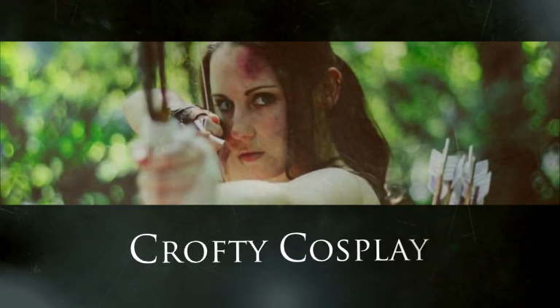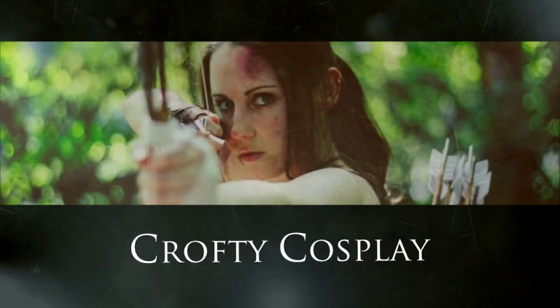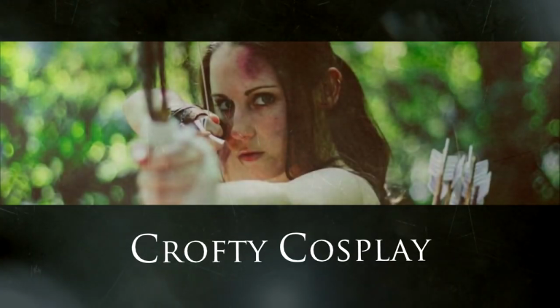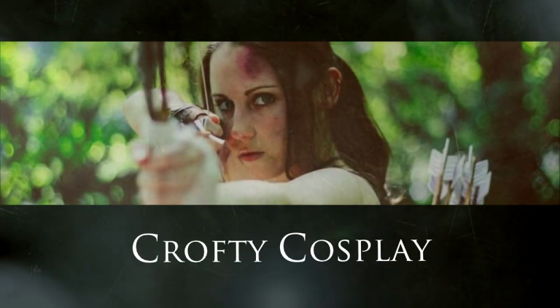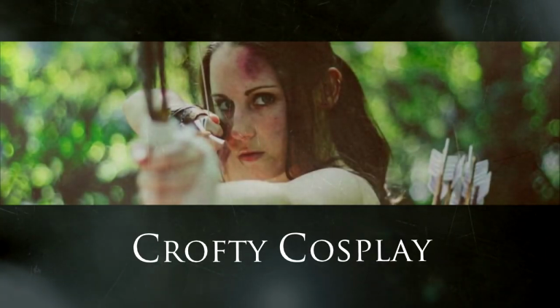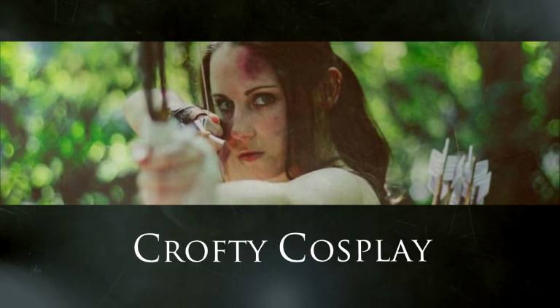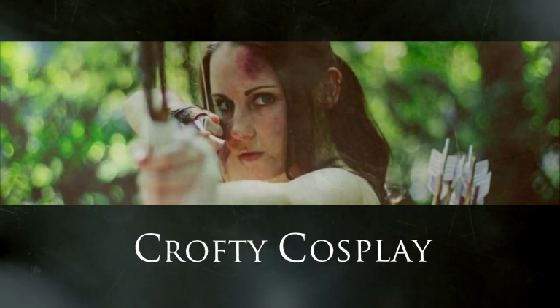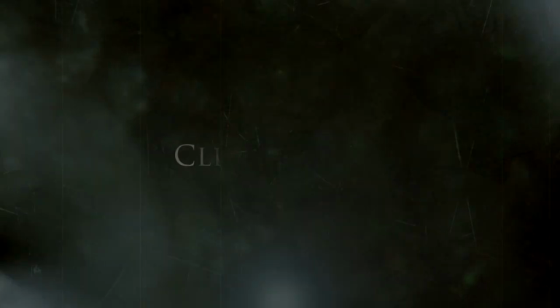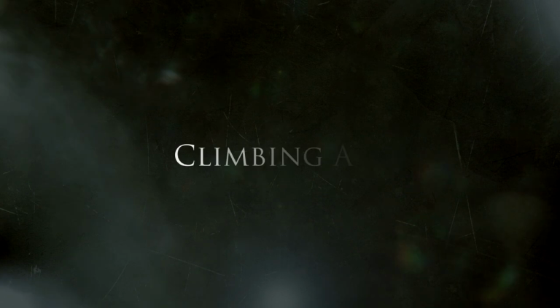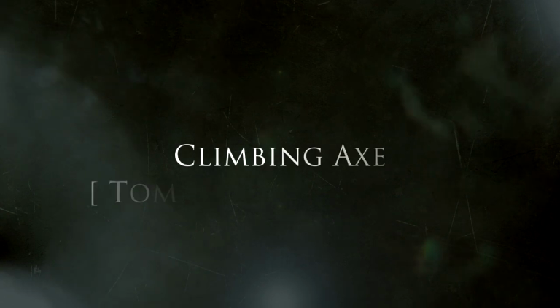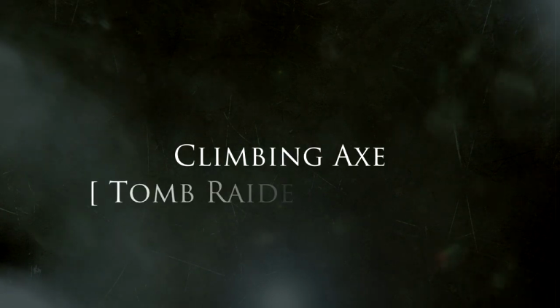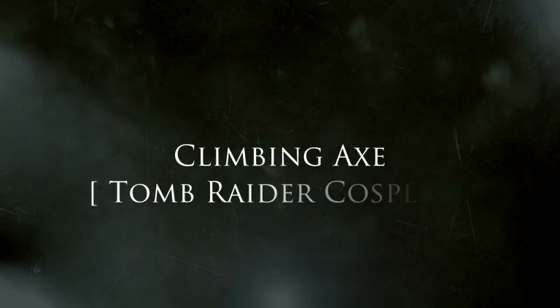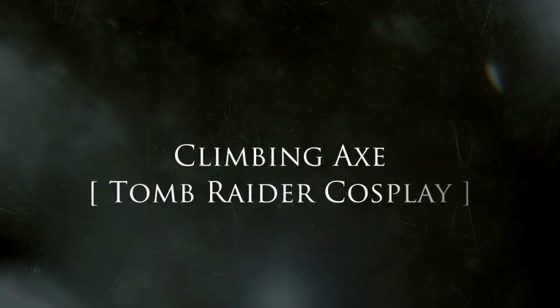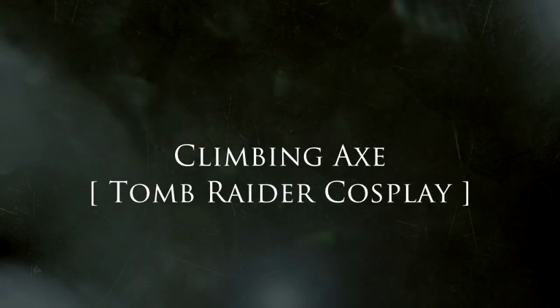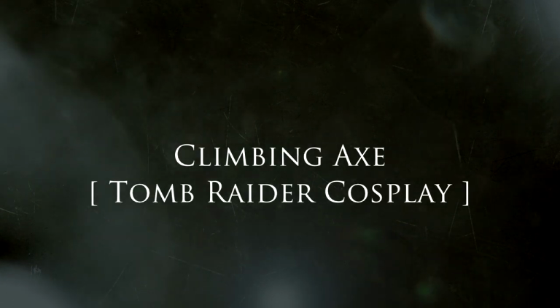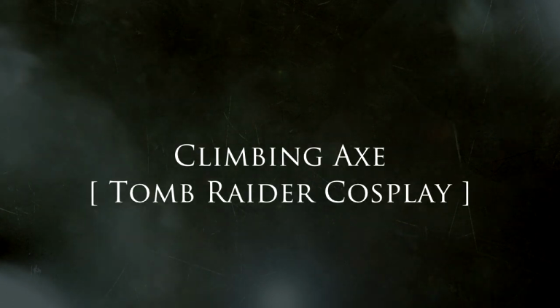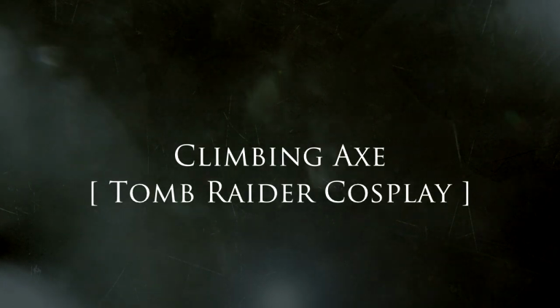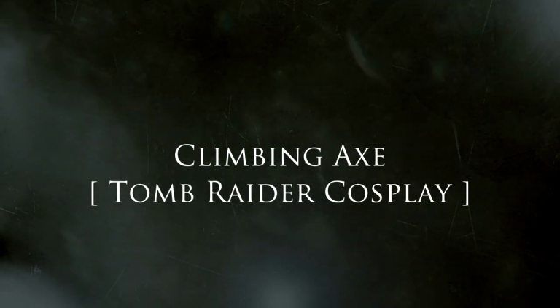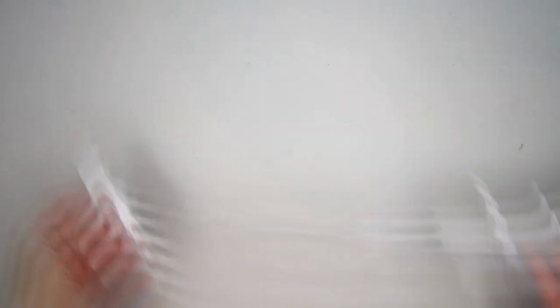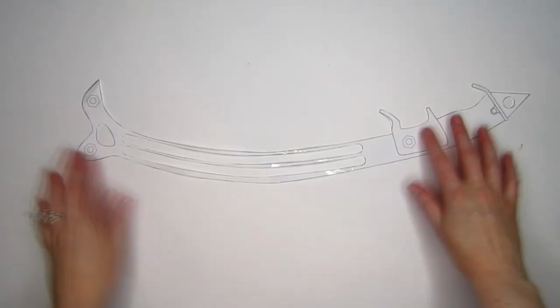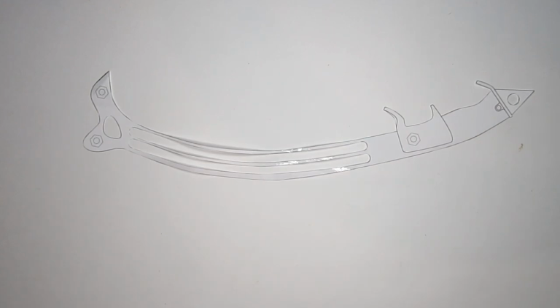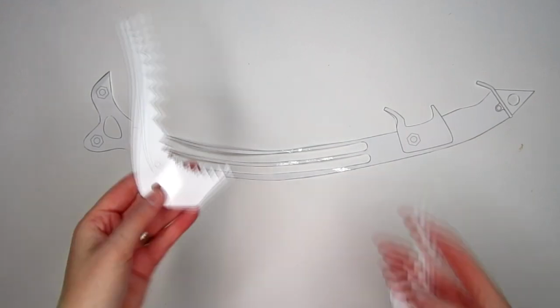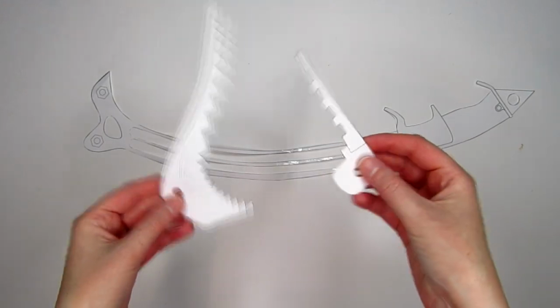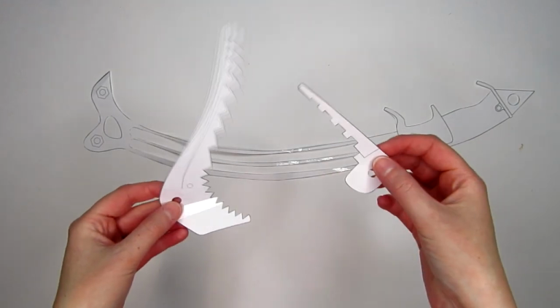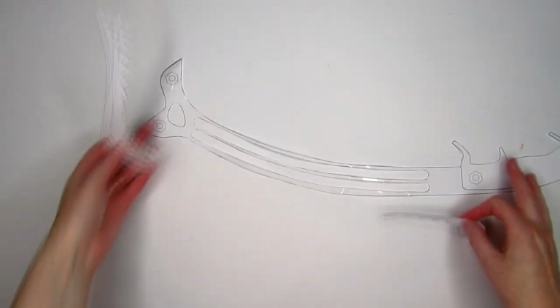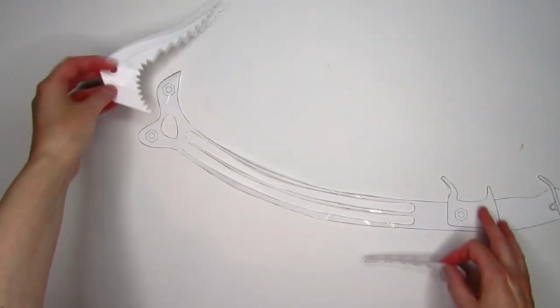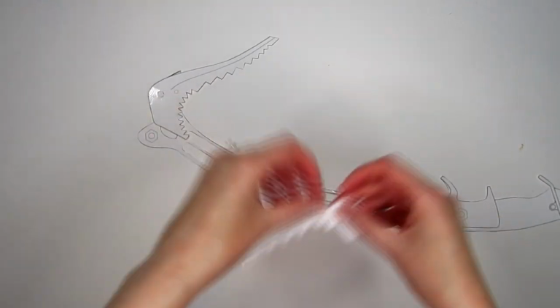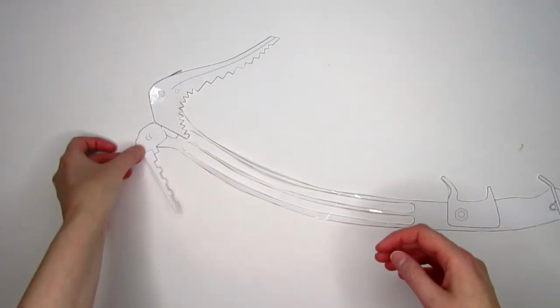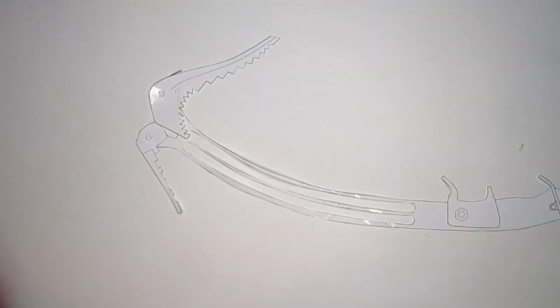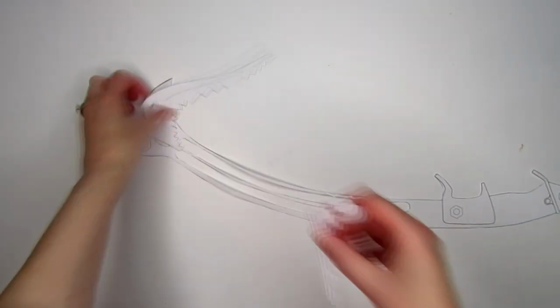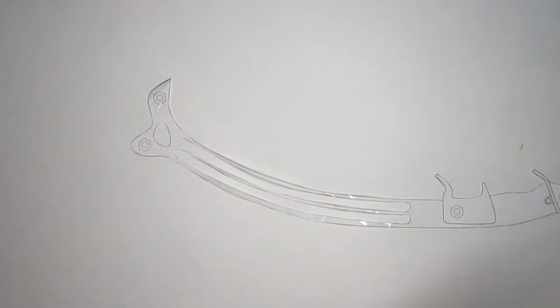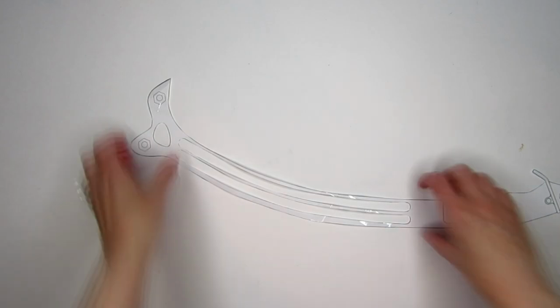Hey guys, Kira with Crofty Cosplay and I've got another Tomb Raider tutorial for you. Today I'm going to show you how I made the ice axe from the reboot series. The axe seems to vary in style from game to game, but I just used the same one for all of my Tomb Raider Reborn cosplays.